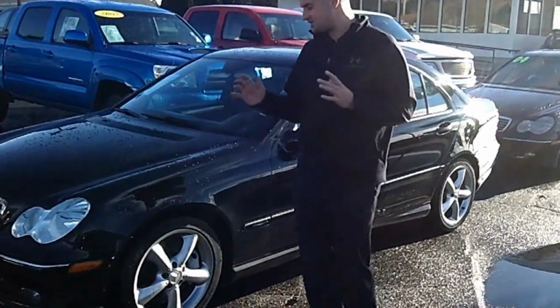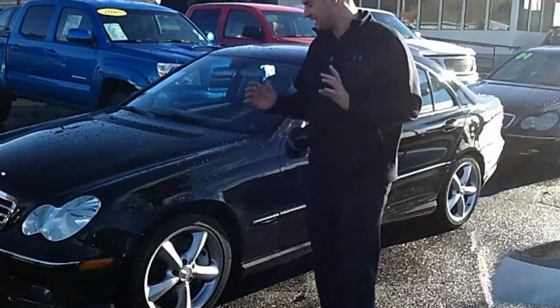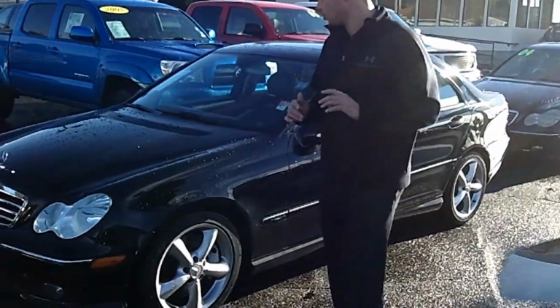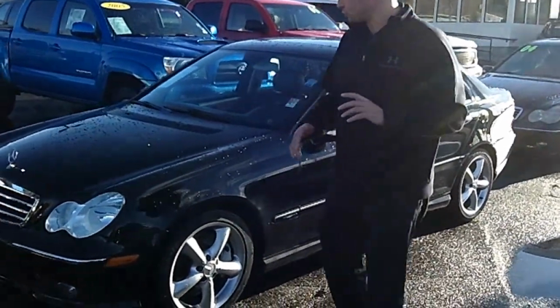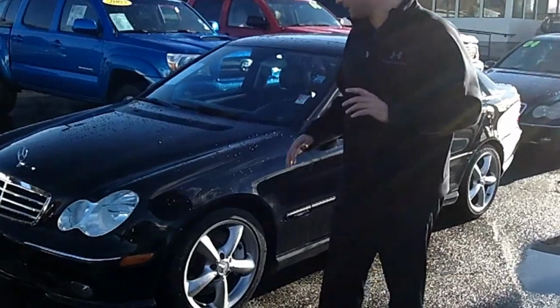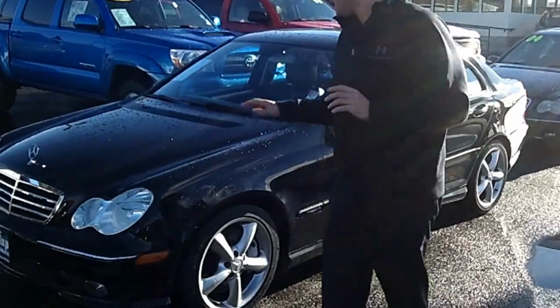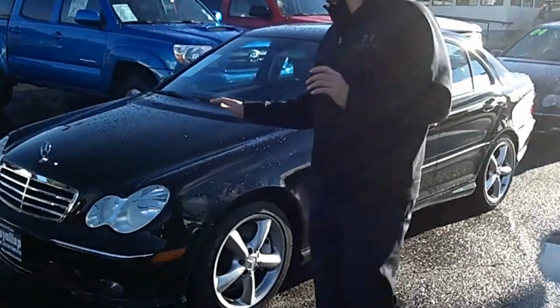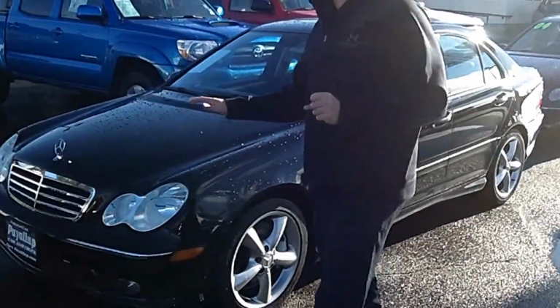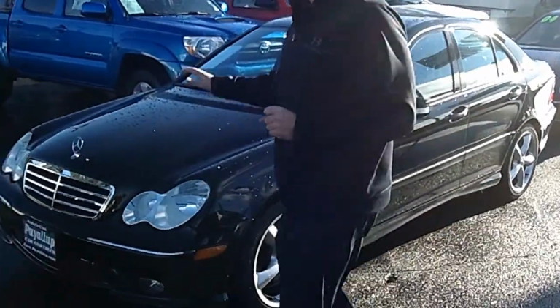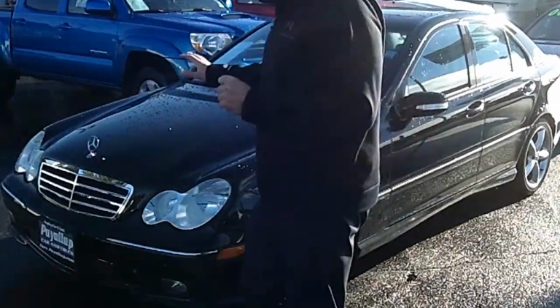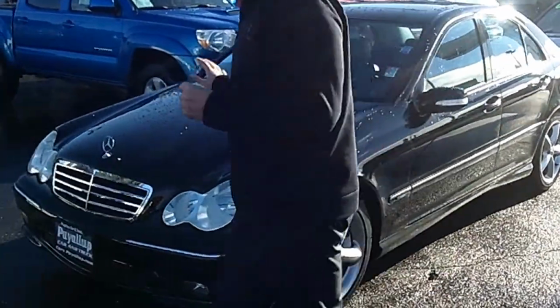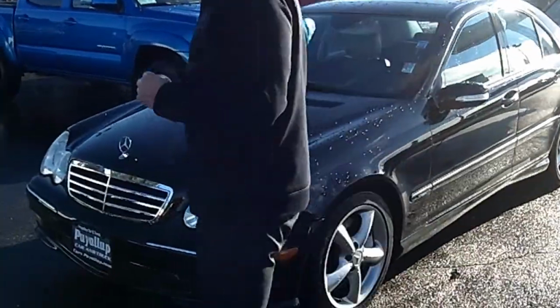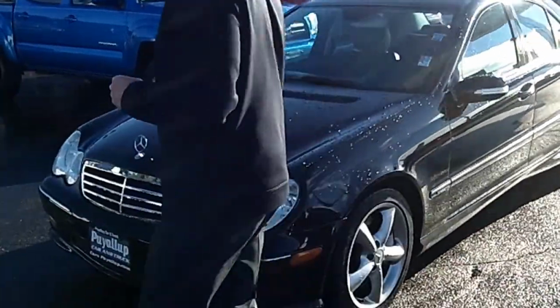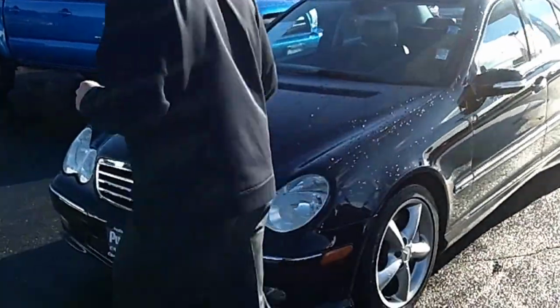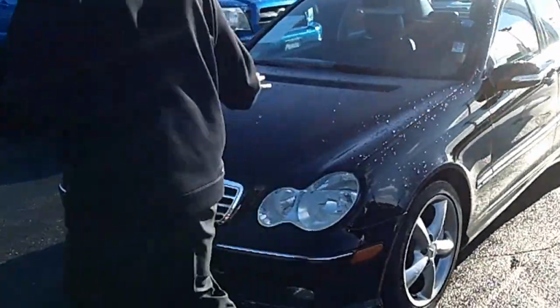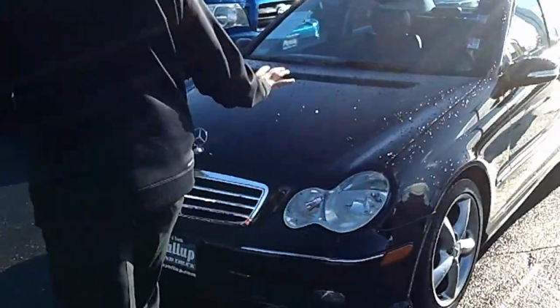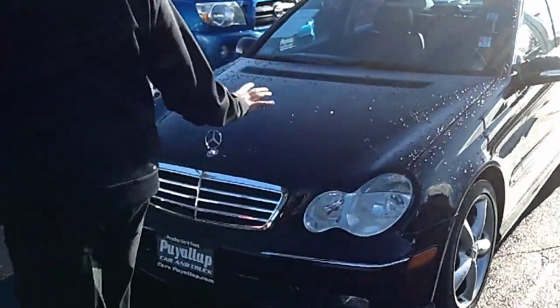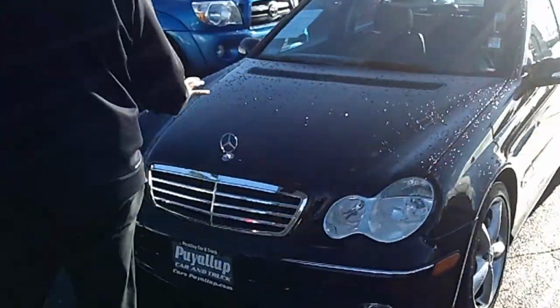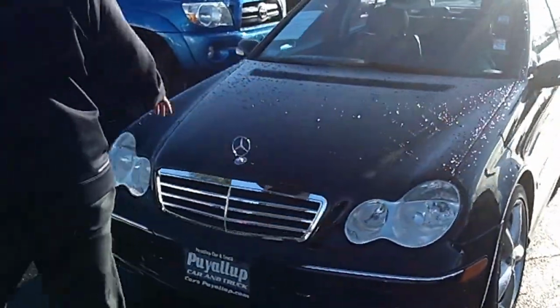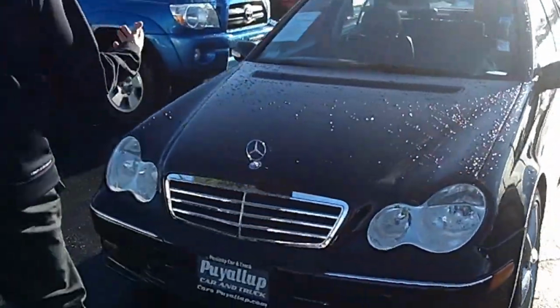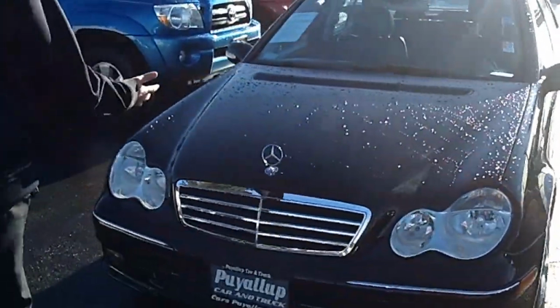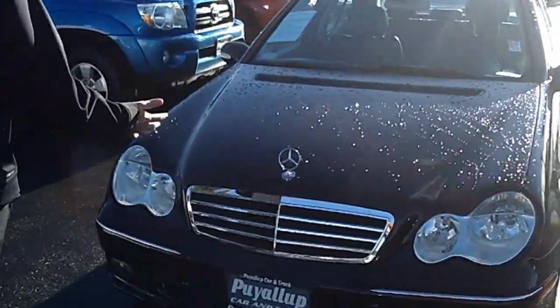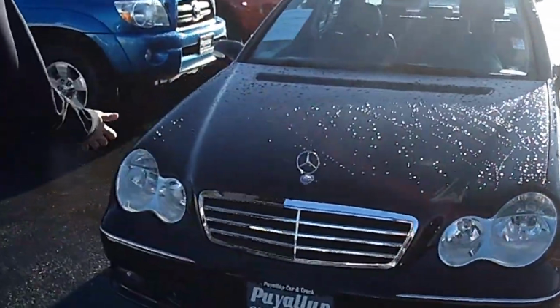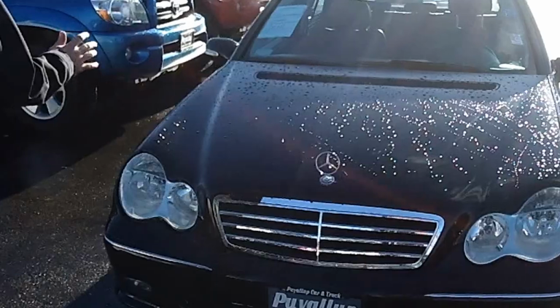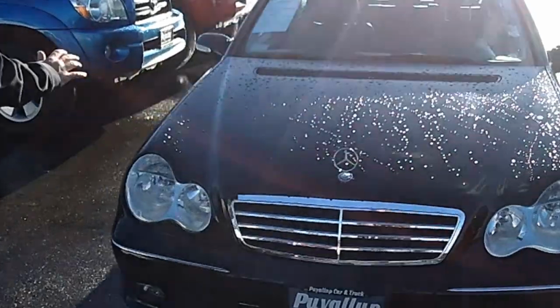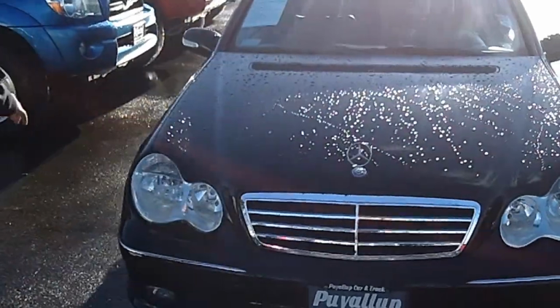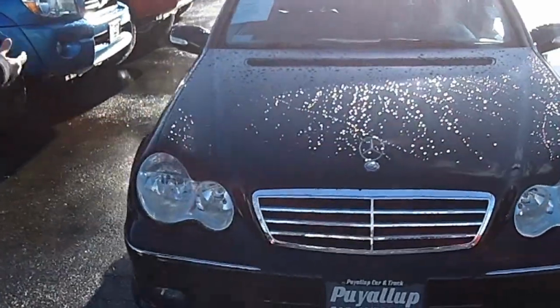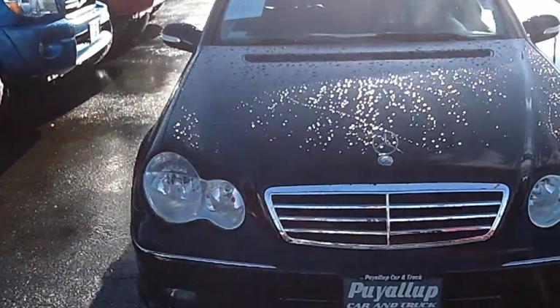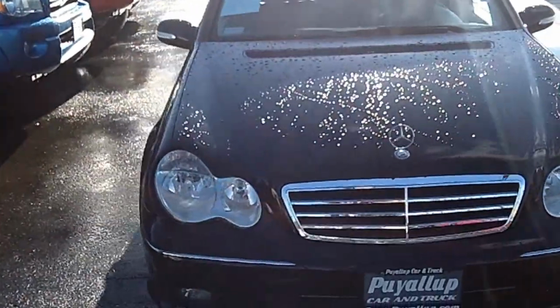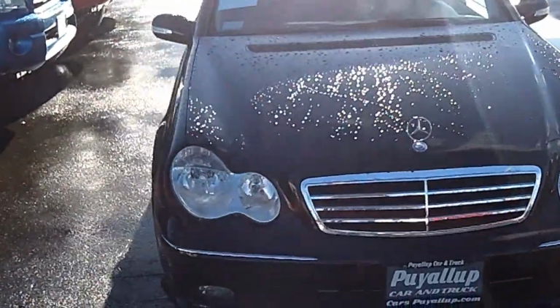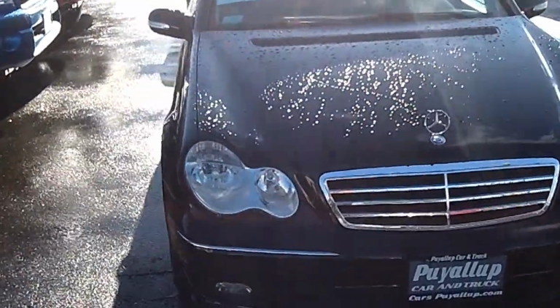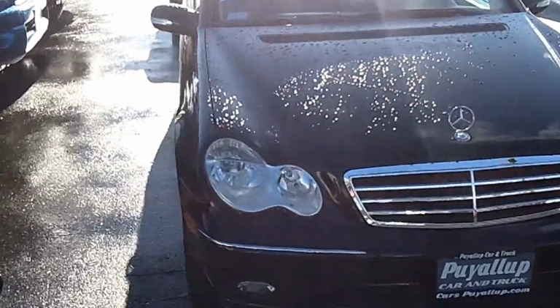Nice, clean, local trade-in. As we walk around the bends here, I'd like you to take notice of the condition of the exterior. The black paint is in excellent condition. The body is as well.